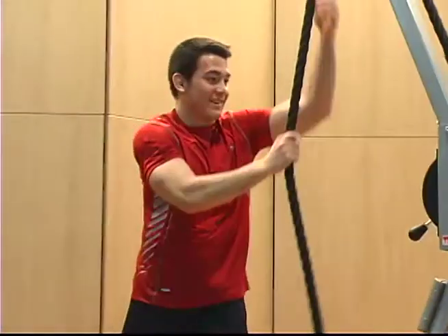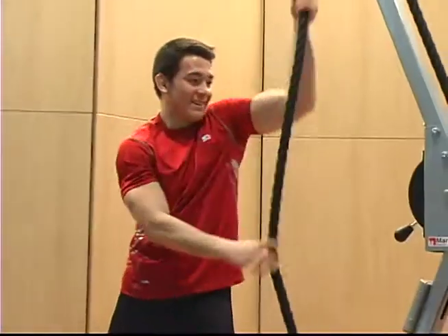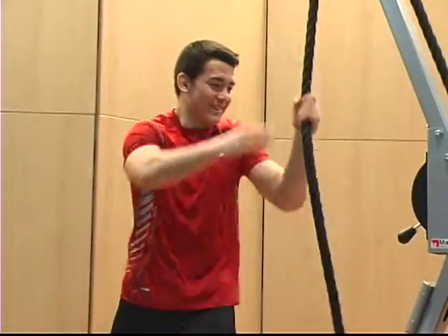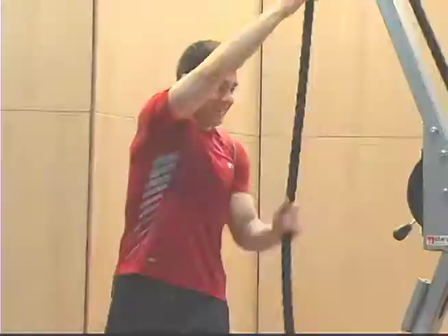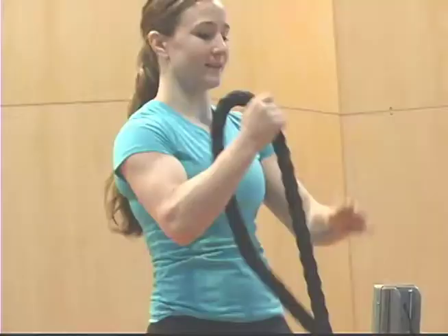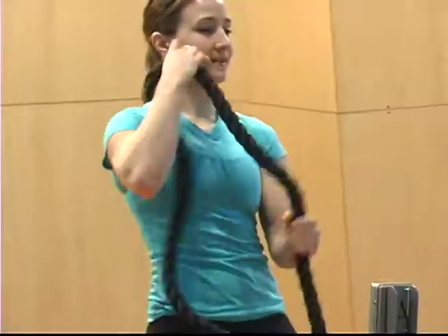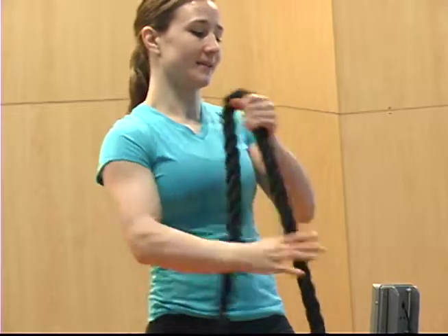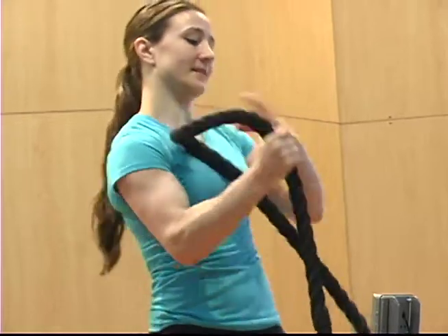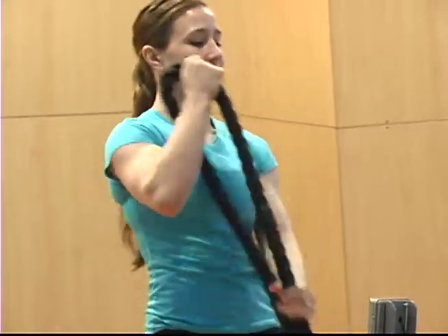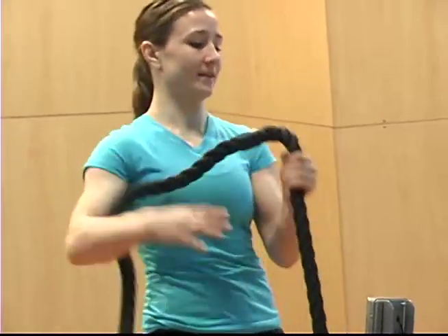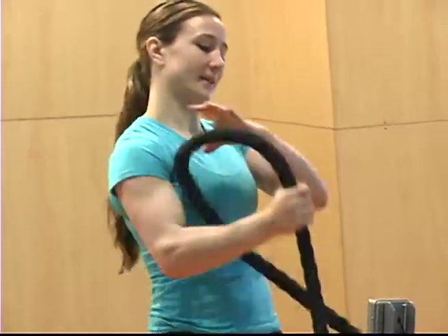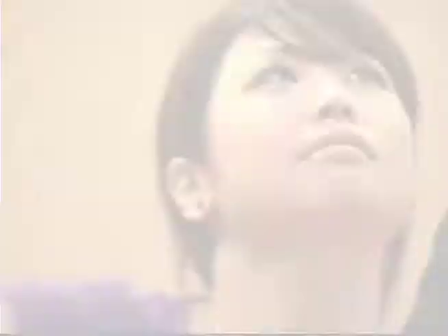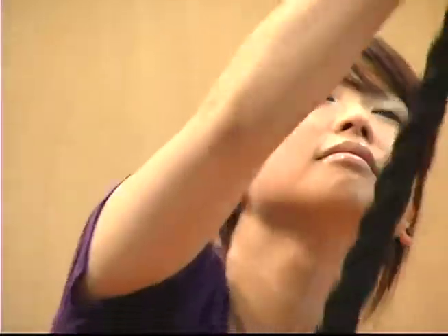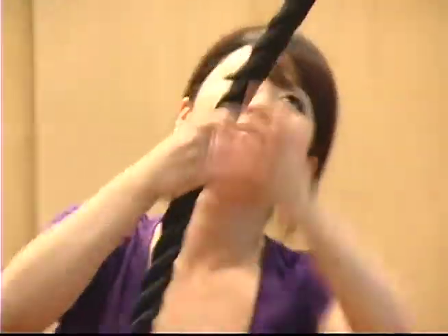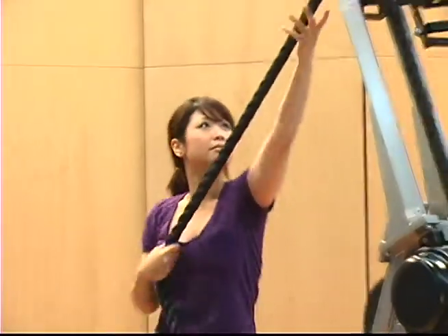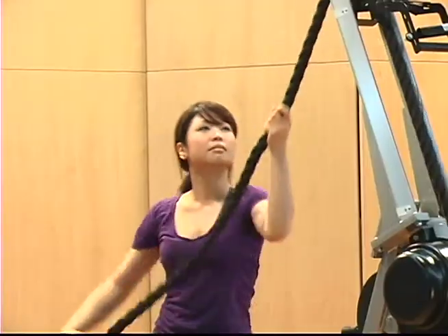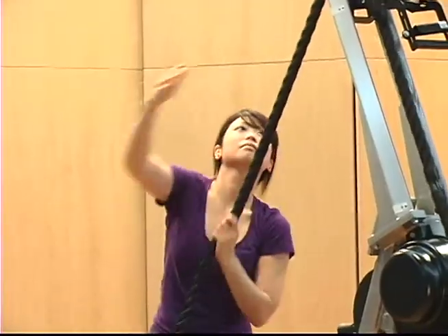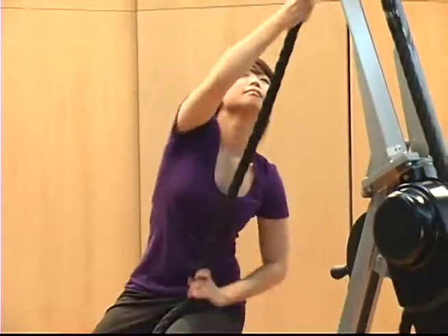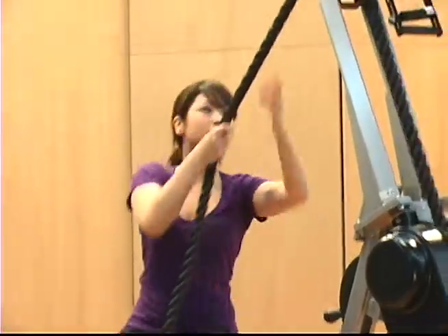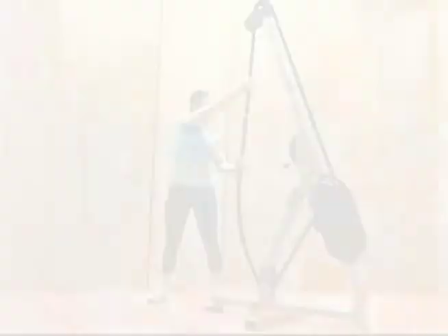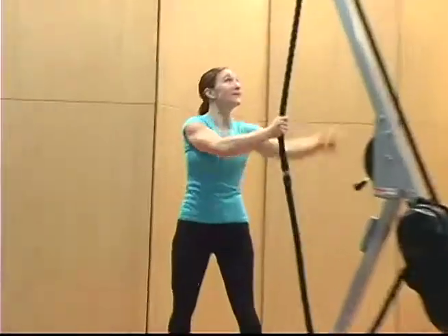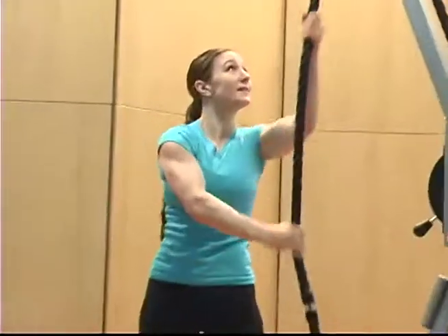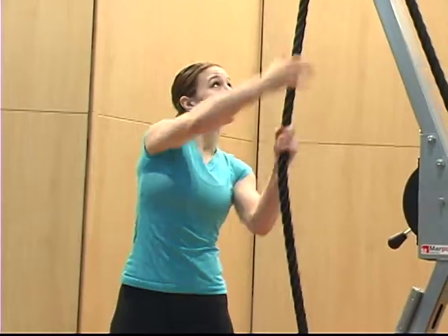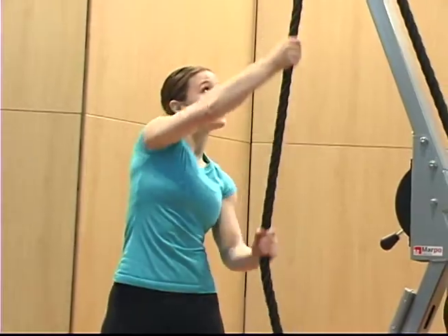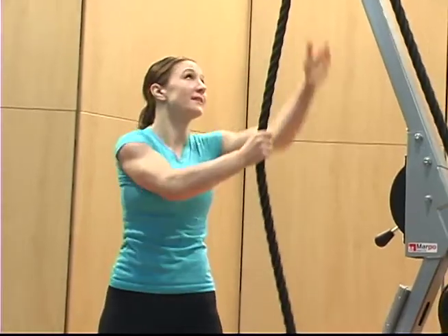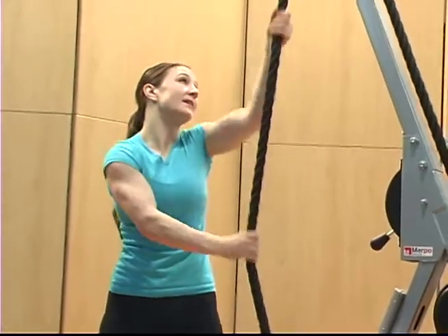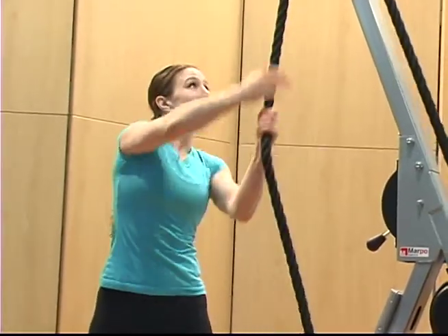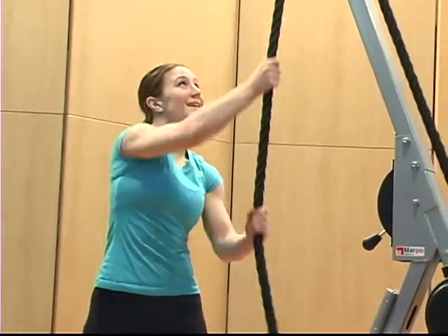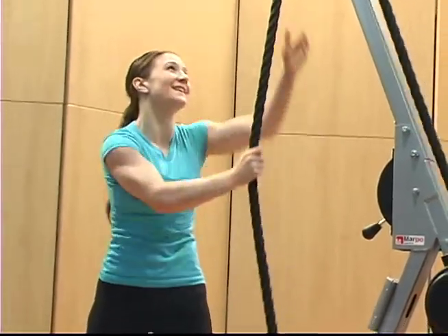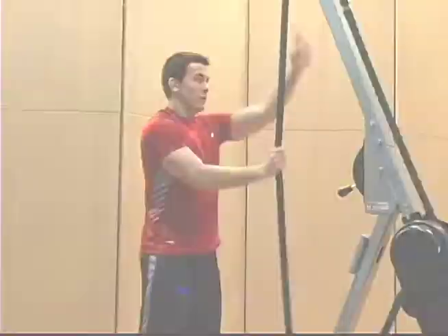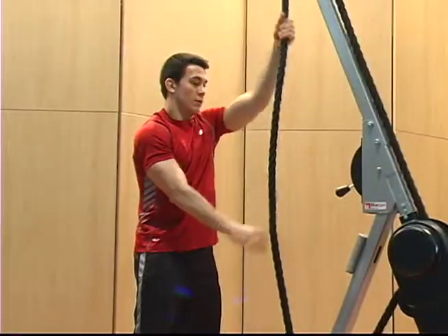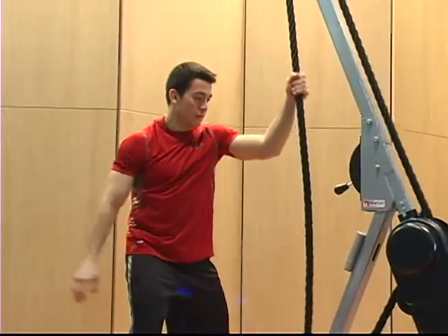Rope climbing. An exercise unparalleled in its ability to build strength and increase endurance, but accessible only to the most physically fit, until now.